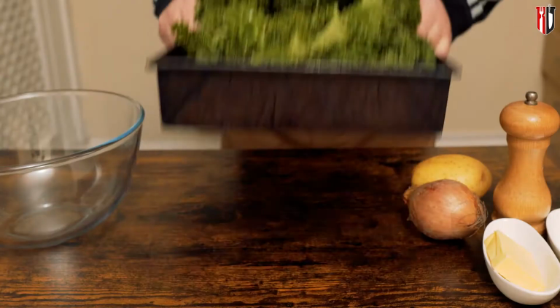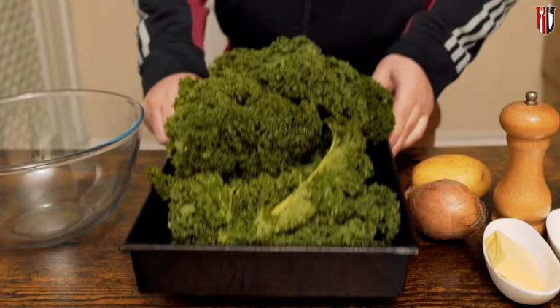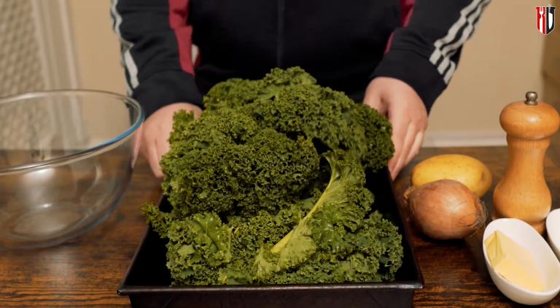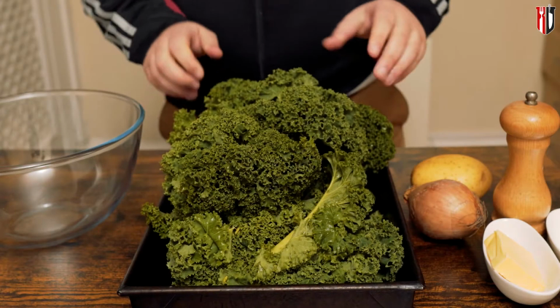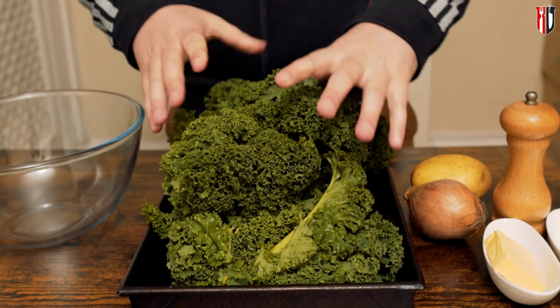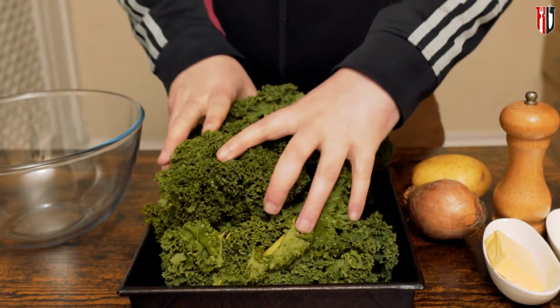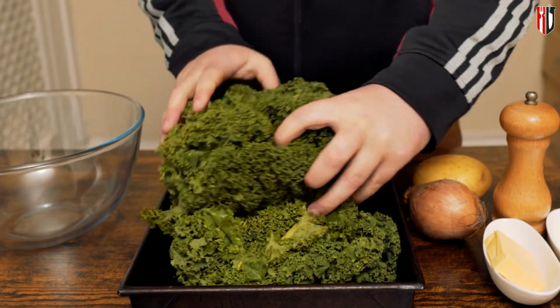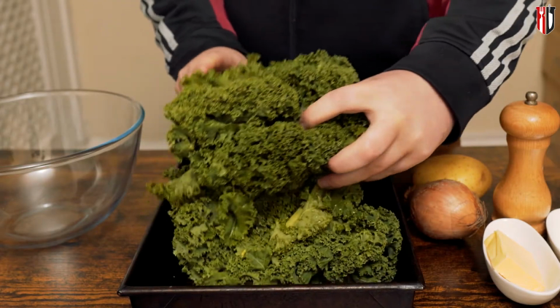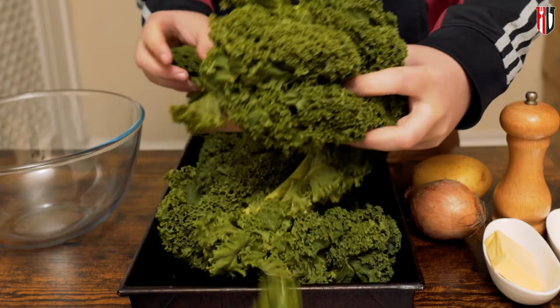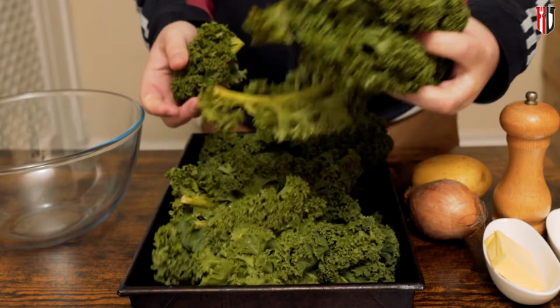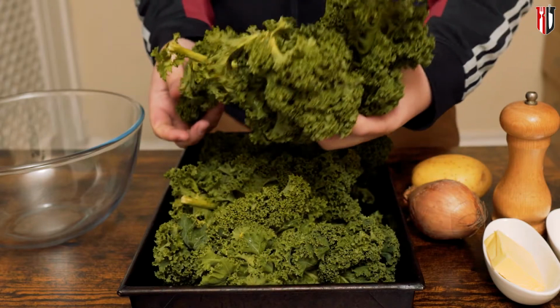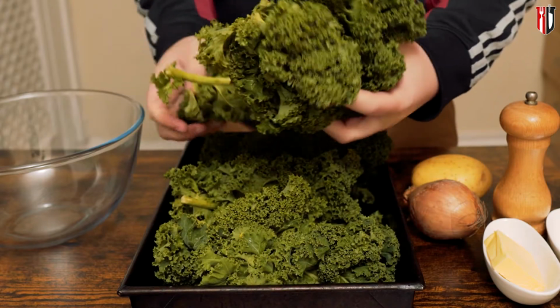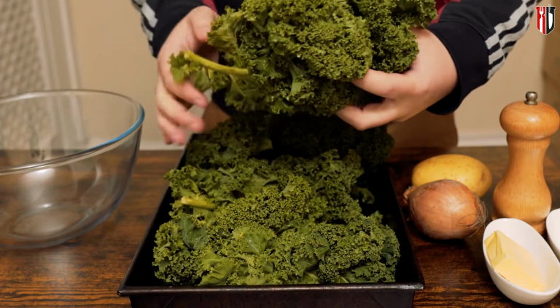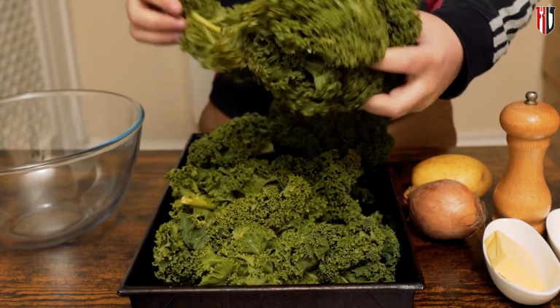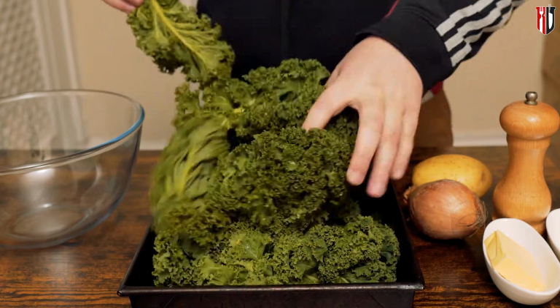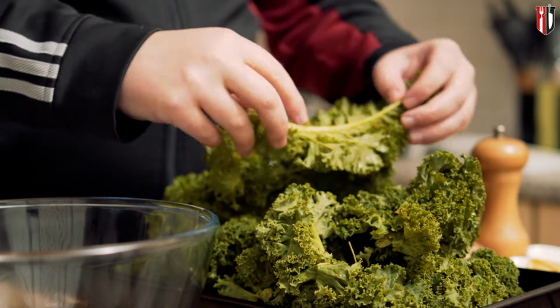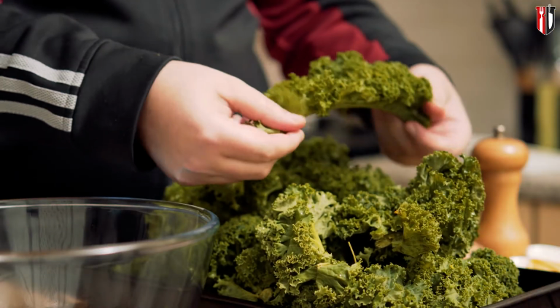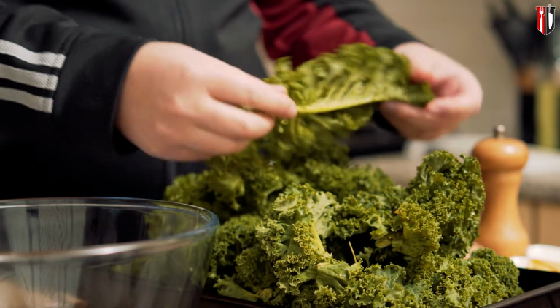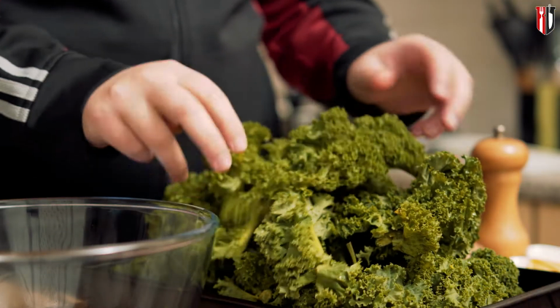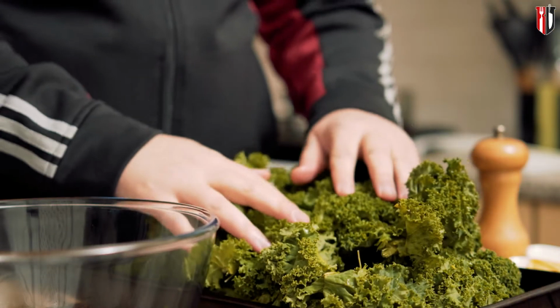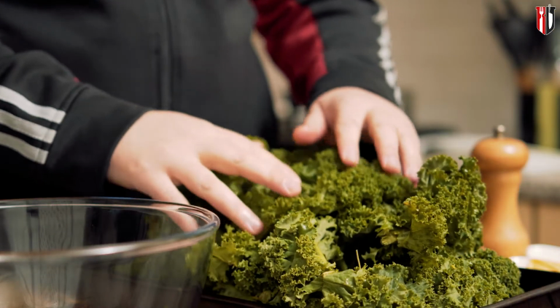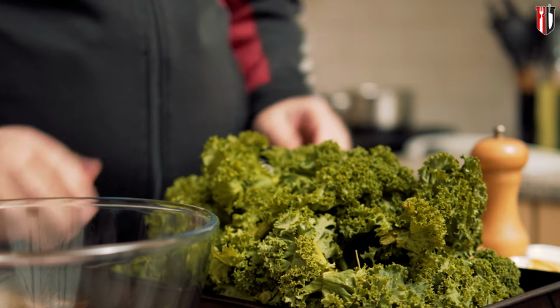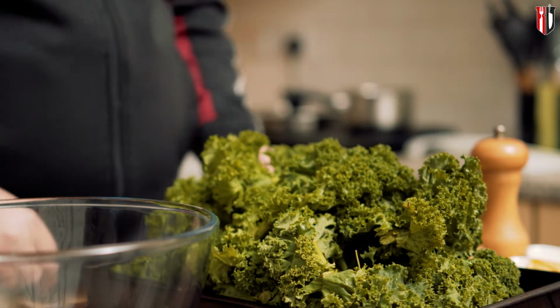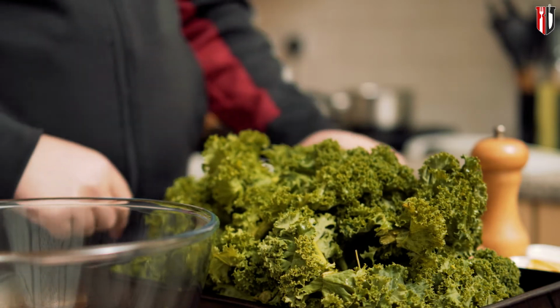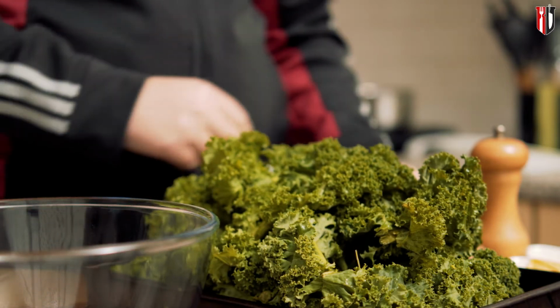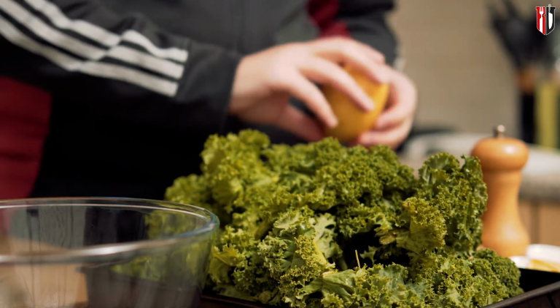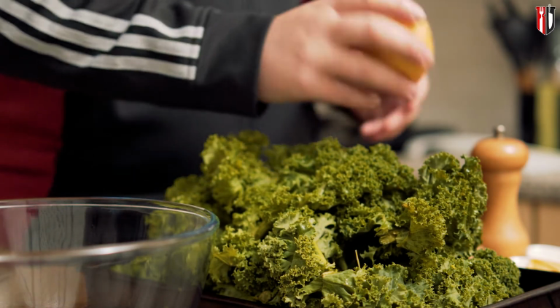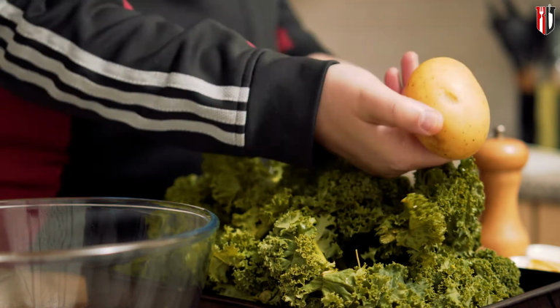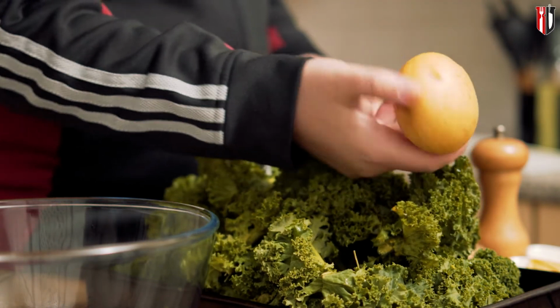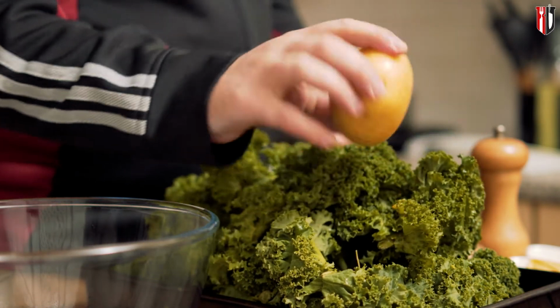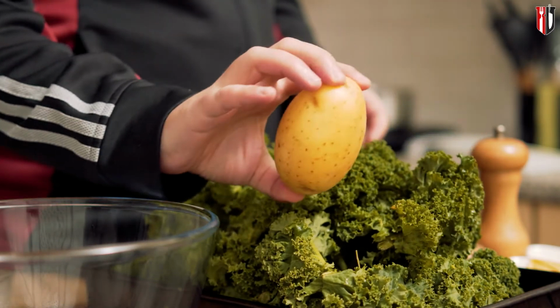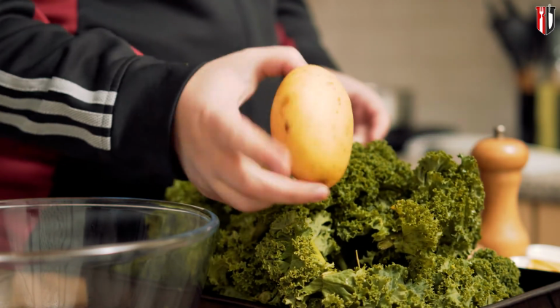For this recipe you need about 300 grams of green kale, and I know it looks a lot, but once you trim it and cook it, you're not gonna end up with that much. A potato or two to give that nice creamy consistency, but no more than that, because this is not a potato soup.